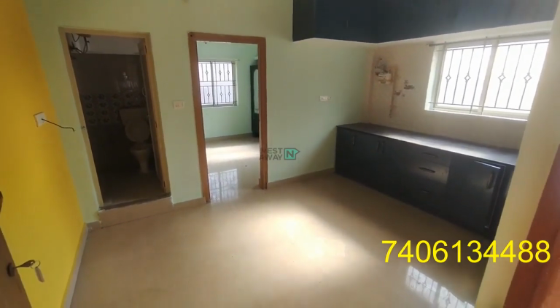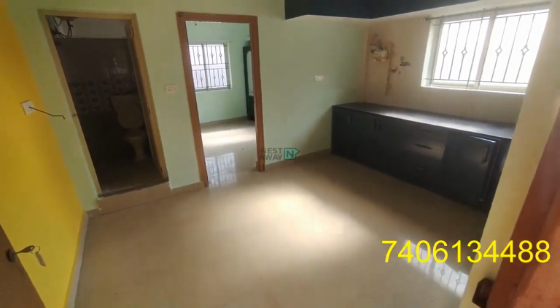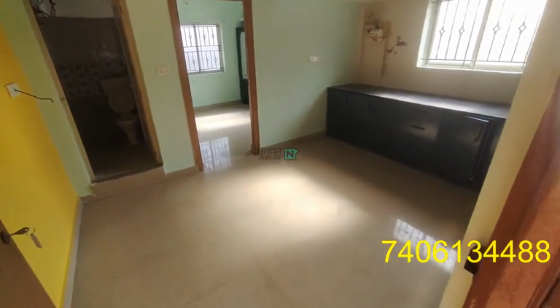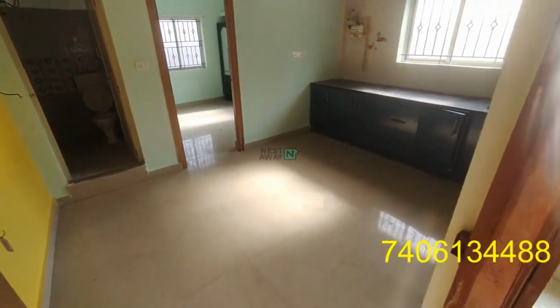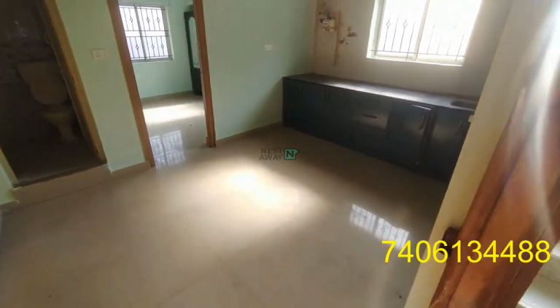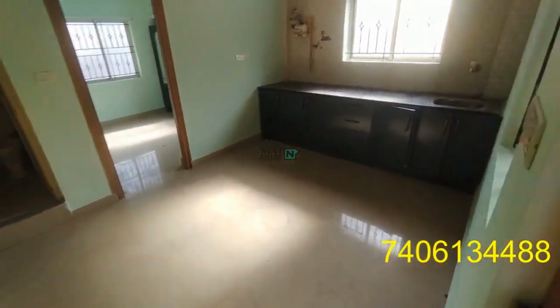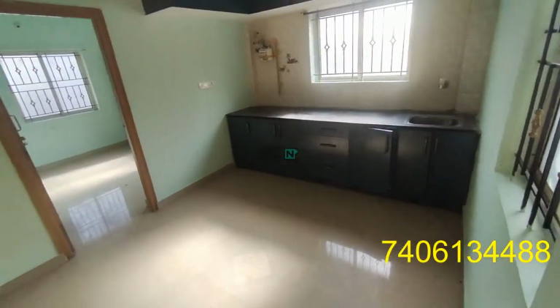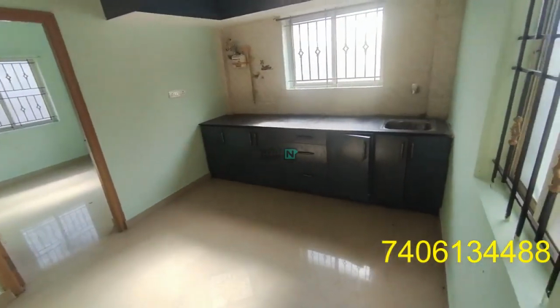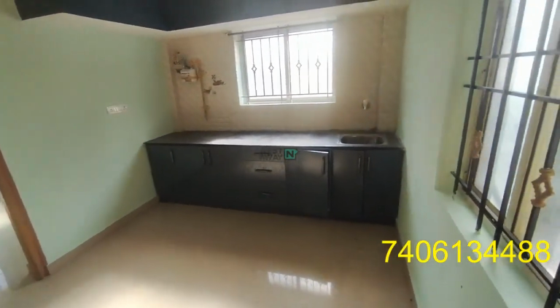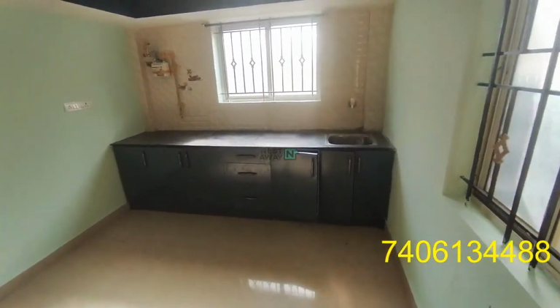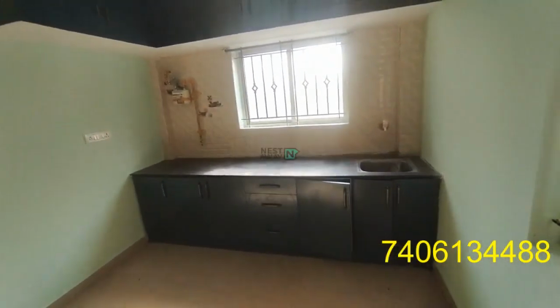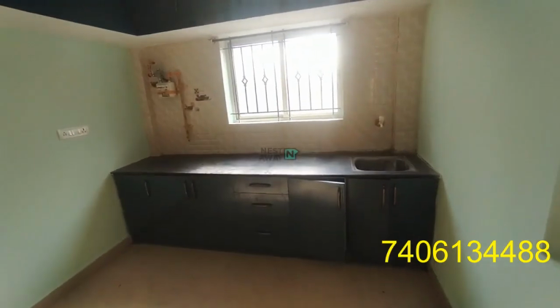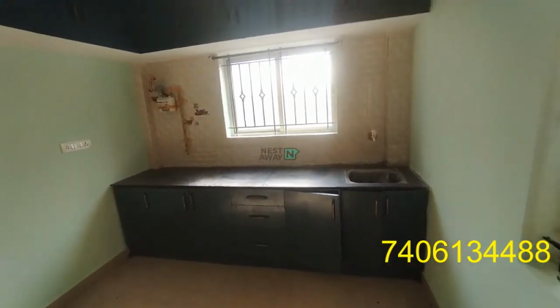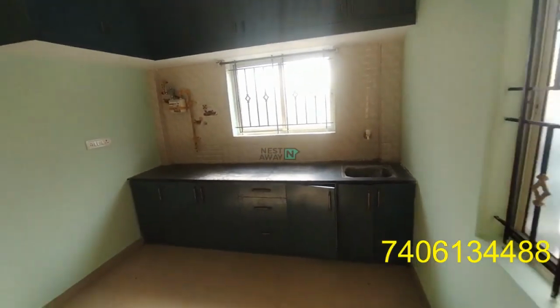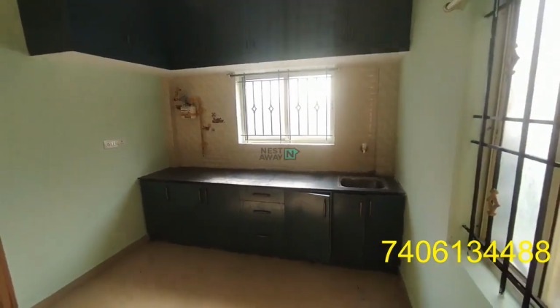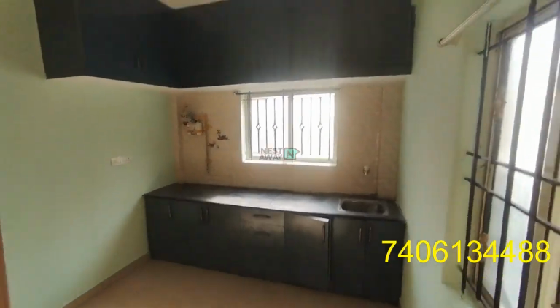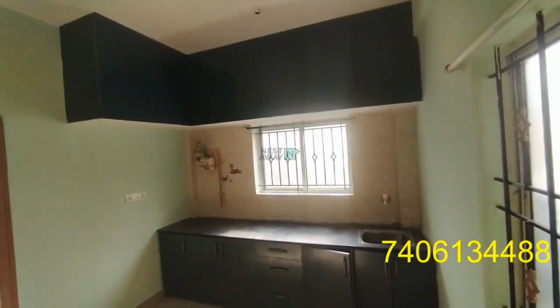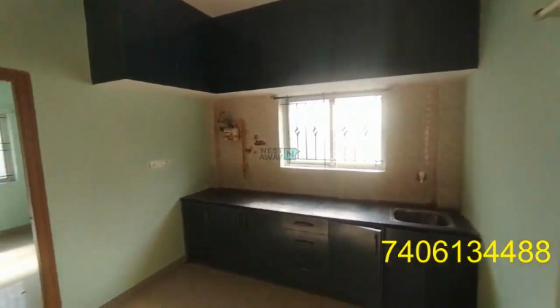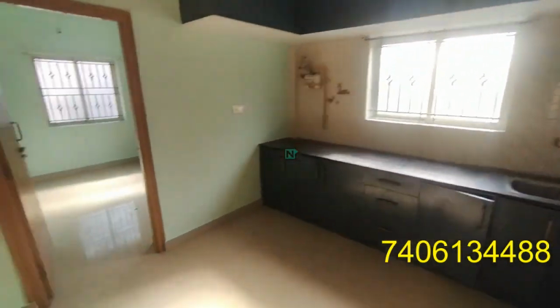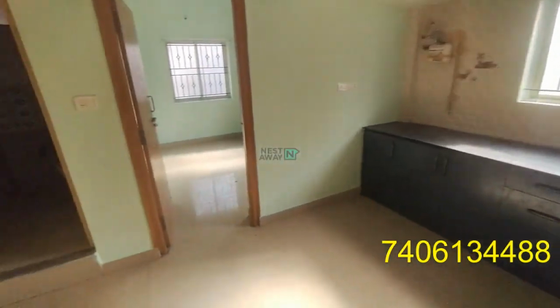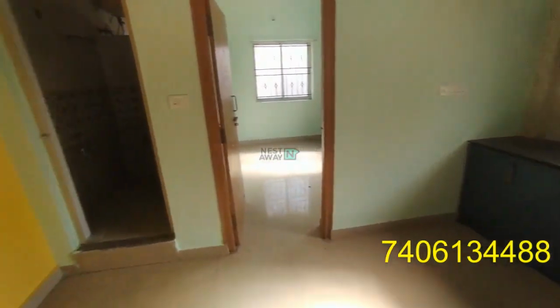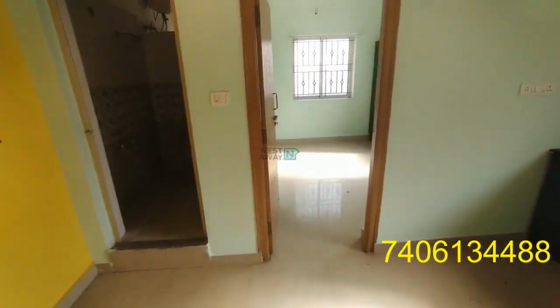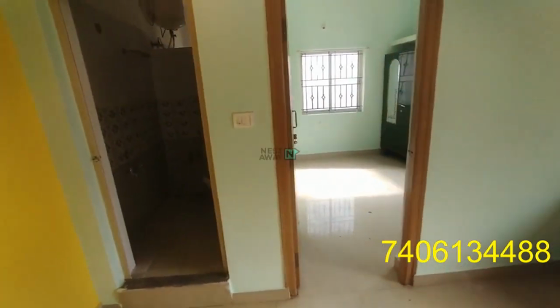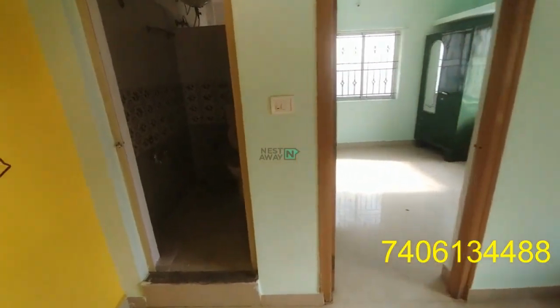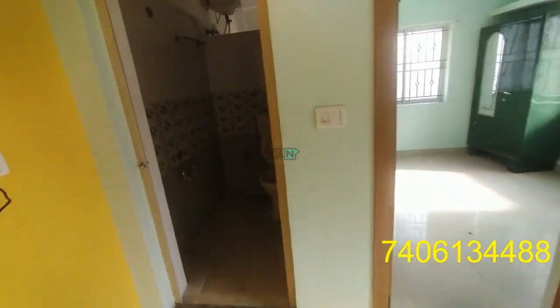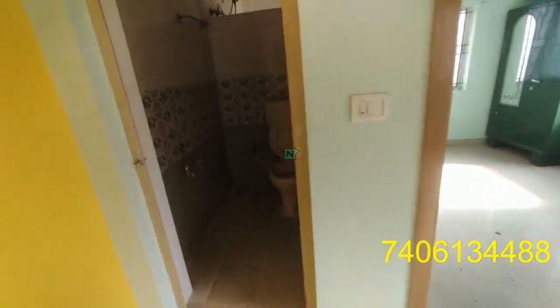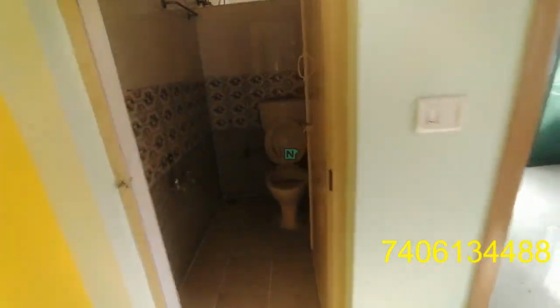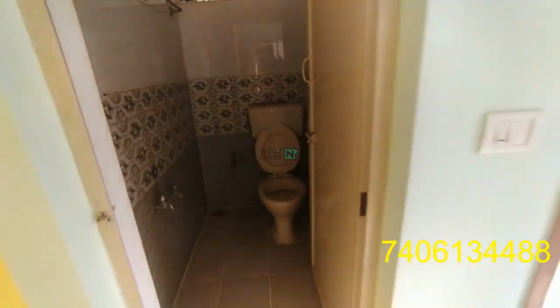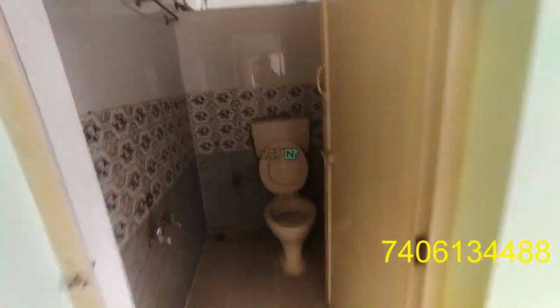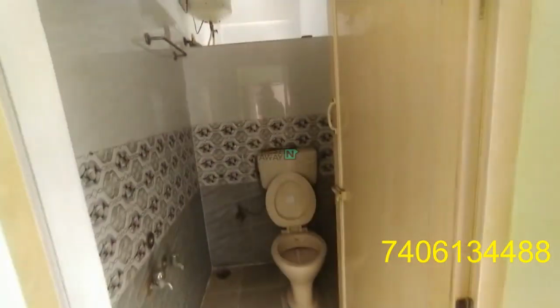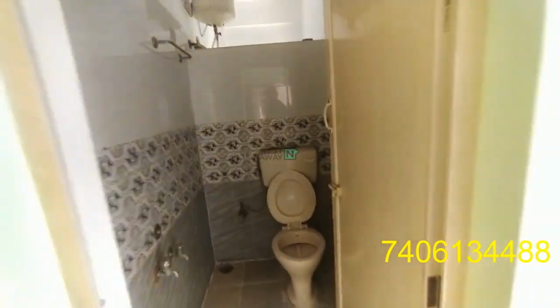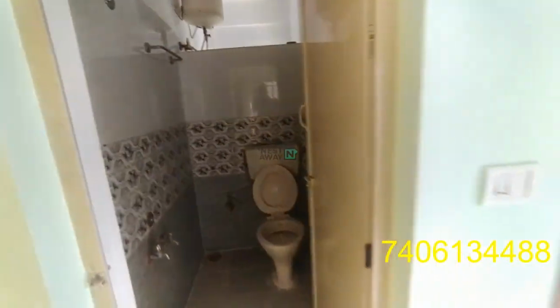This is the living area and it is an open kitchen where you have modular shelves. We have a common washroom where the keys are fitted.